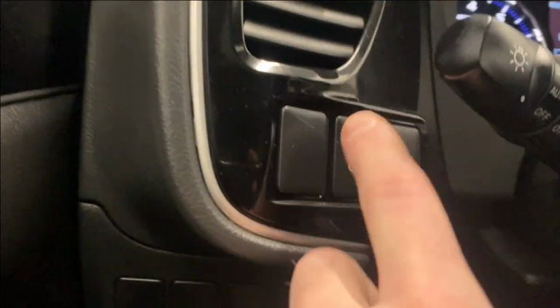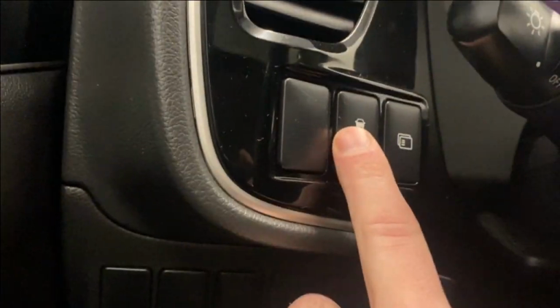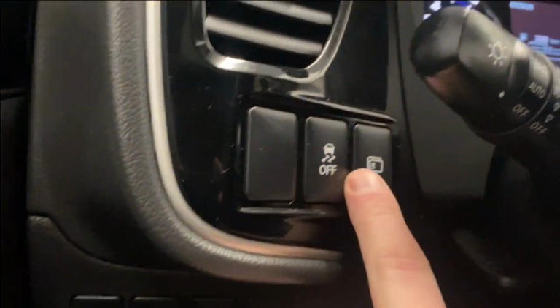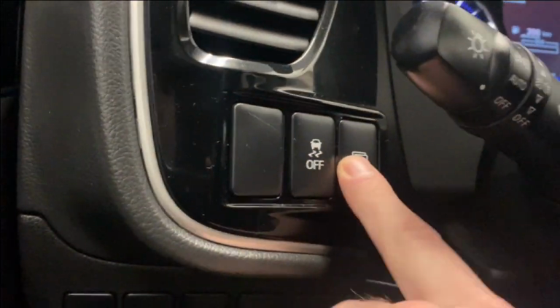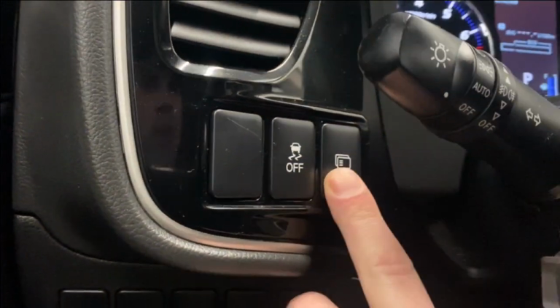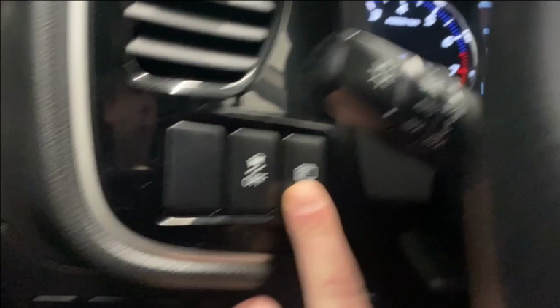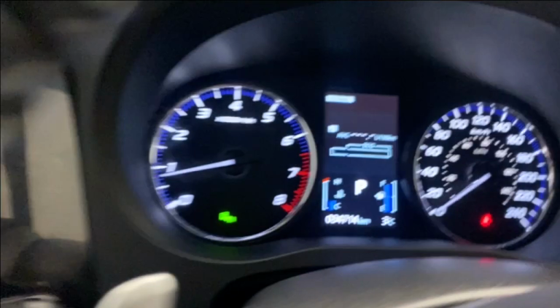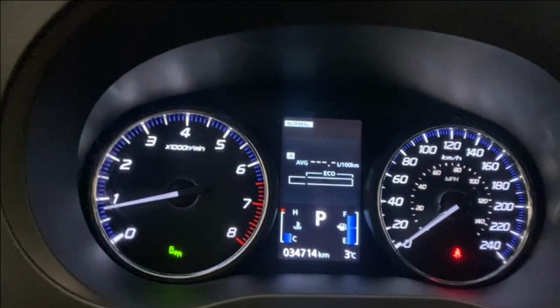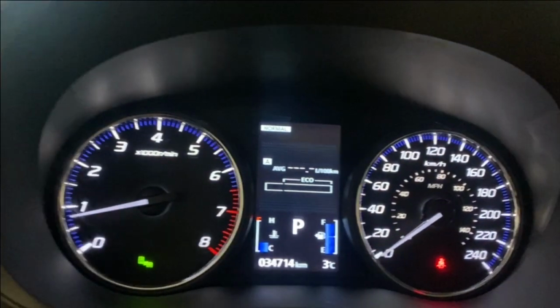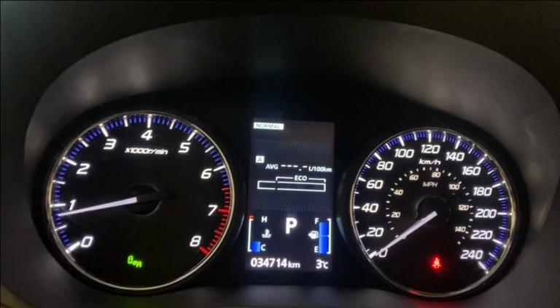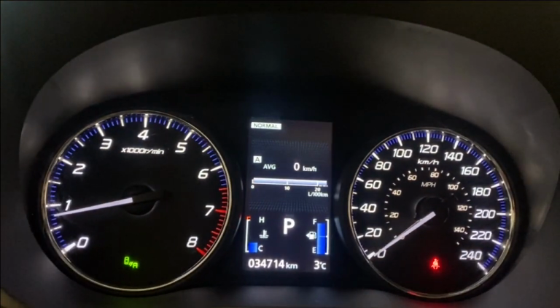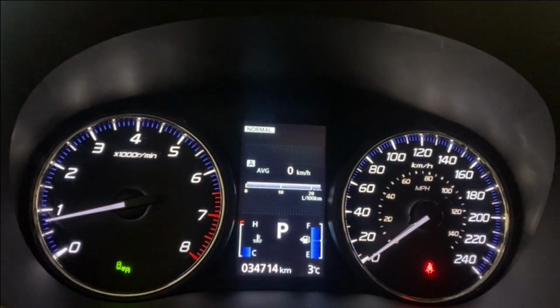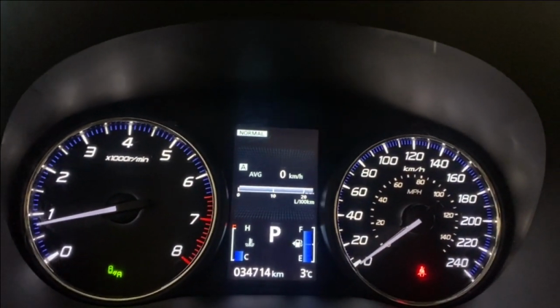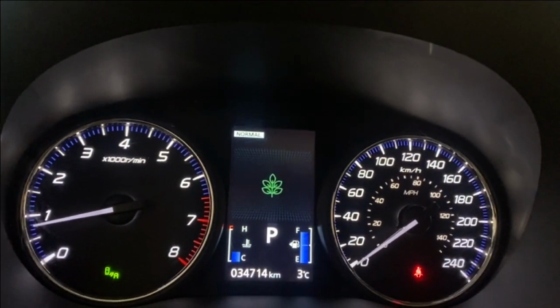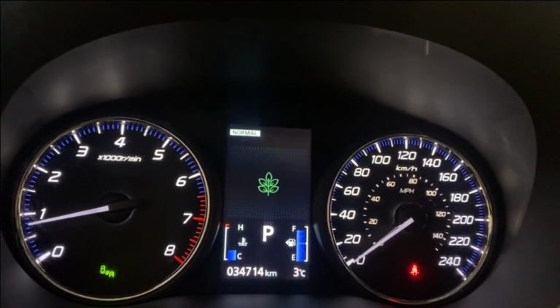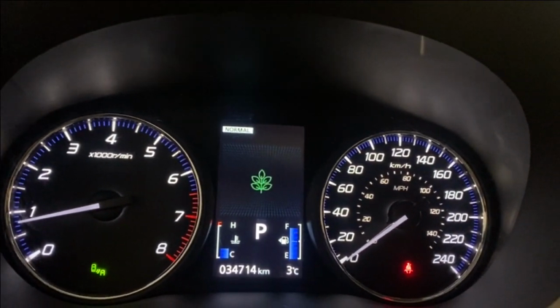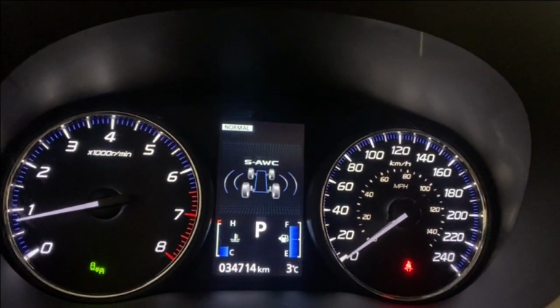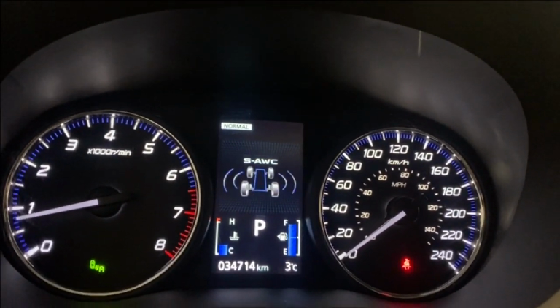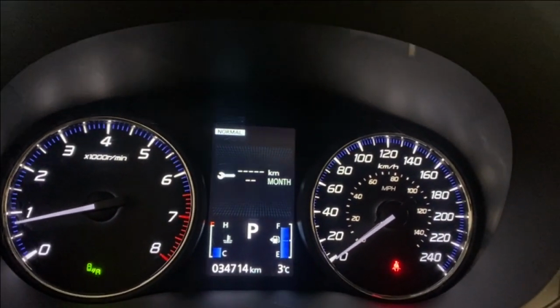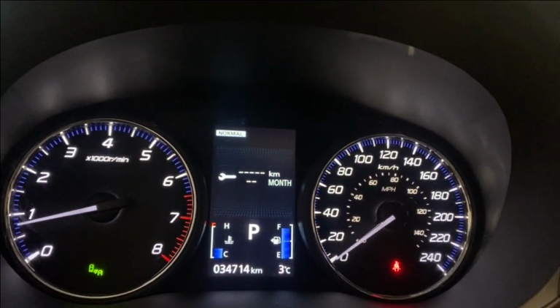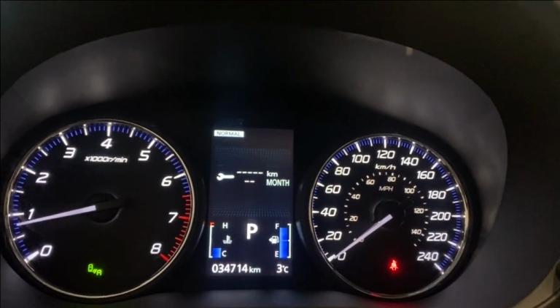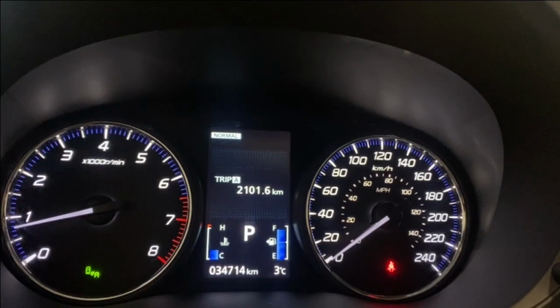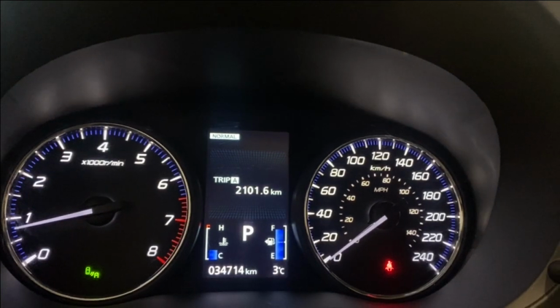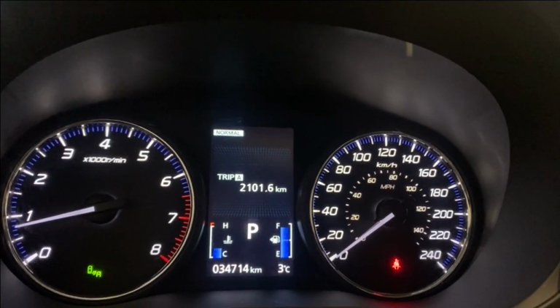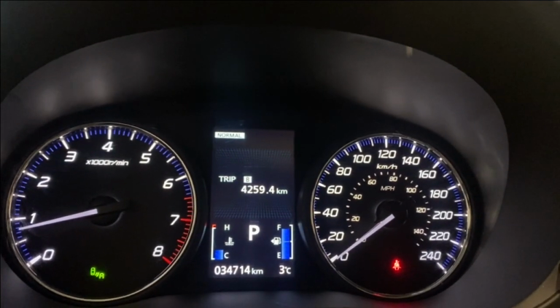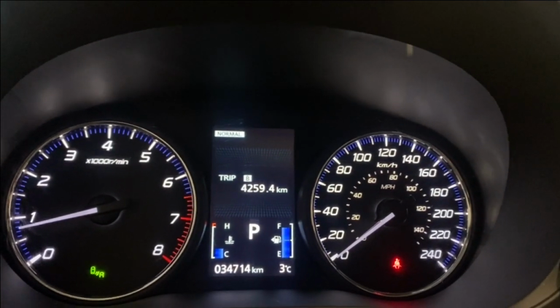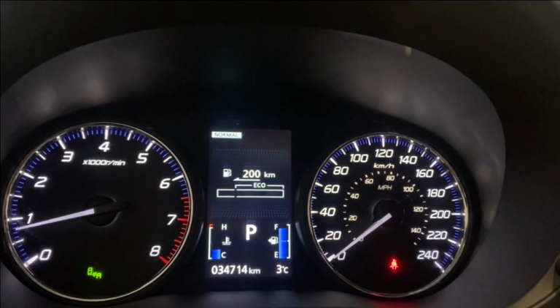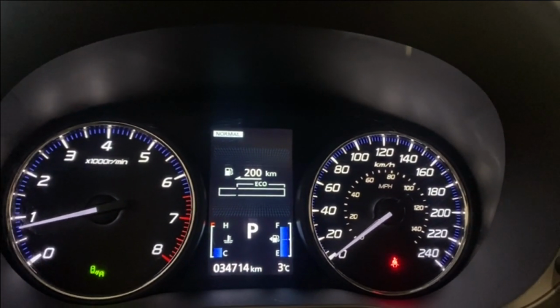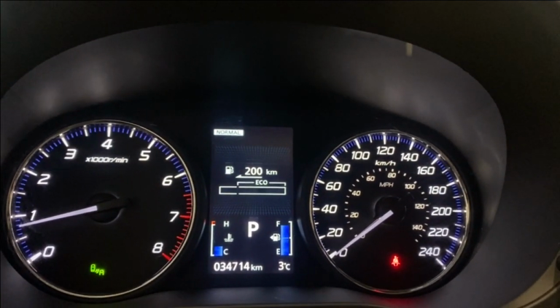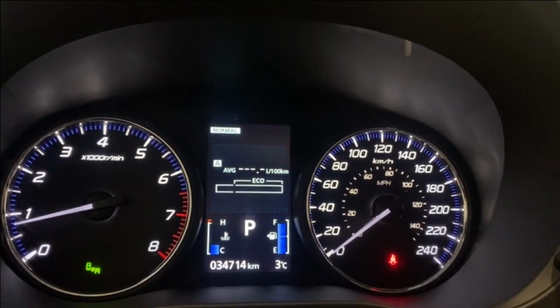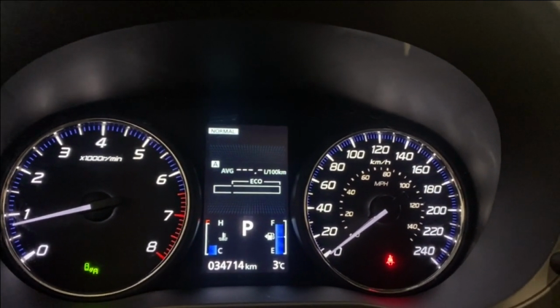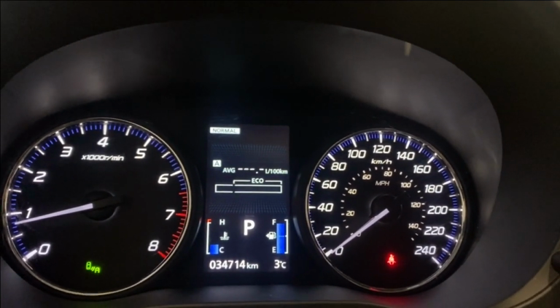Up top here you have a traction control system on or off, and some buttons to control what we're seeing in our digital gauge cluster — your average fuel economy, your eco mode, trip information, and distance to empty.